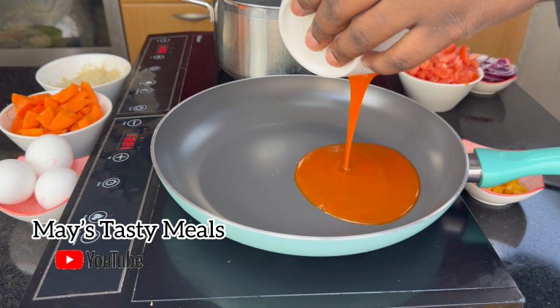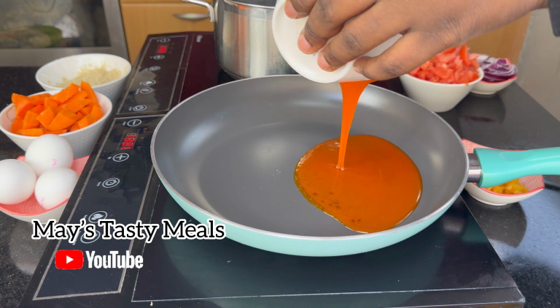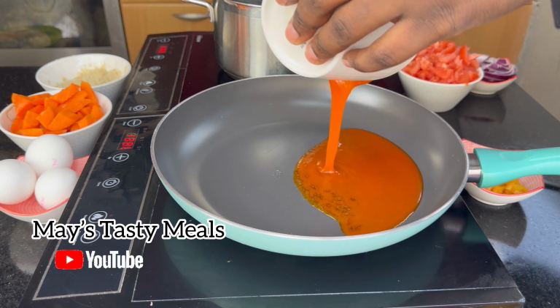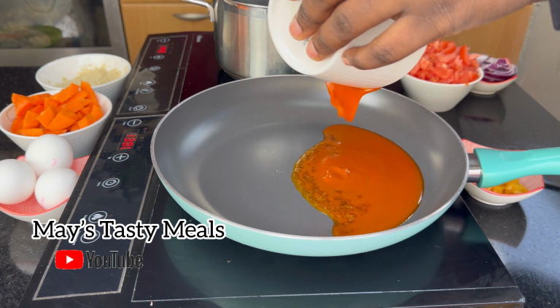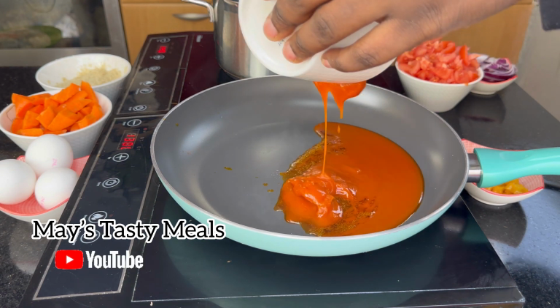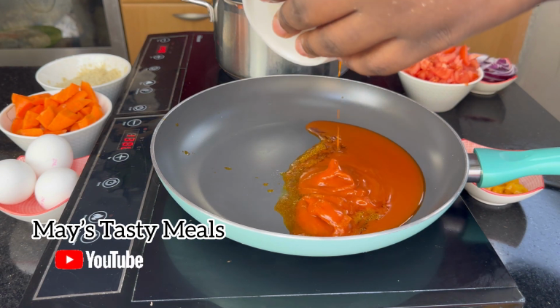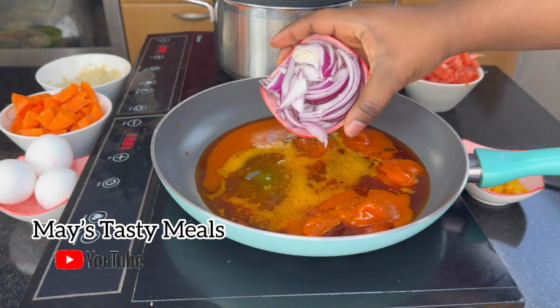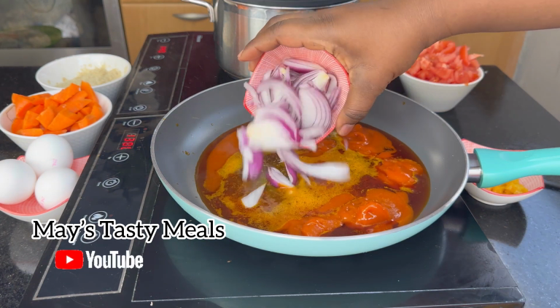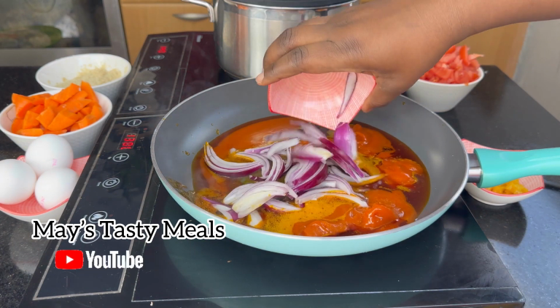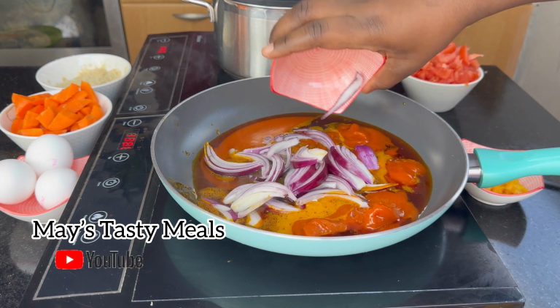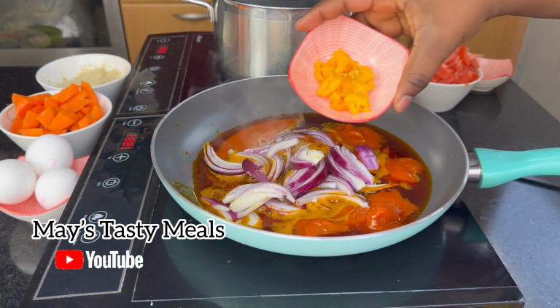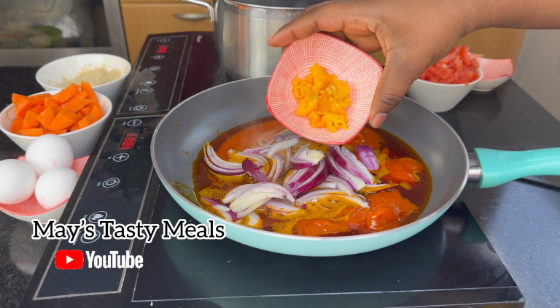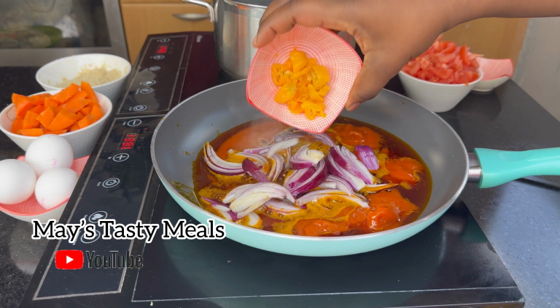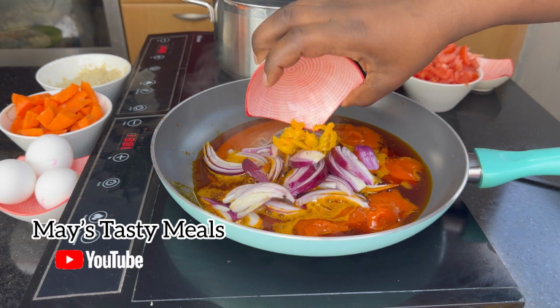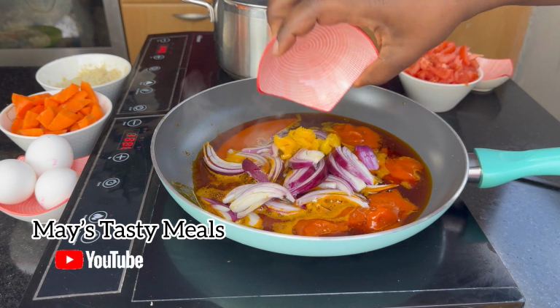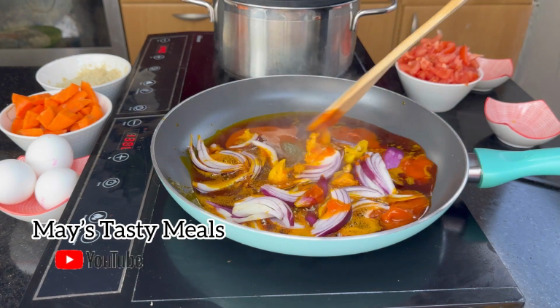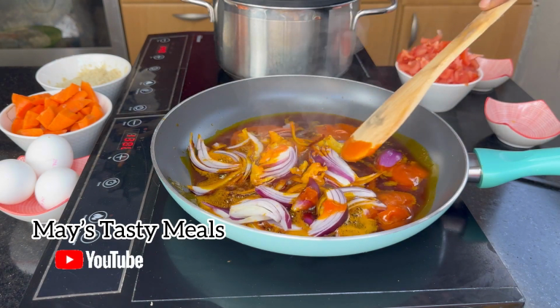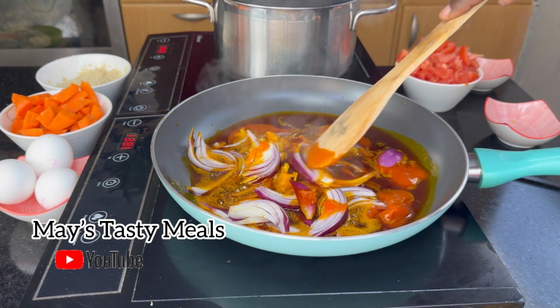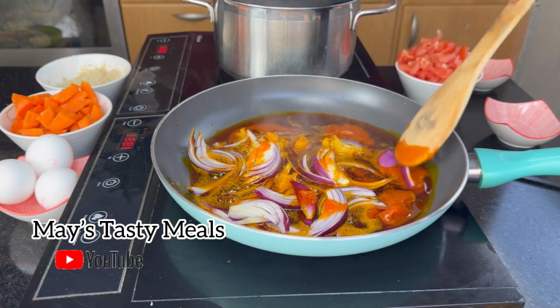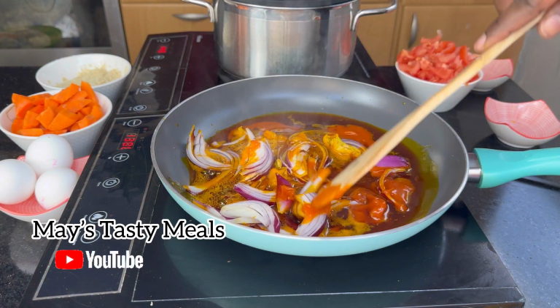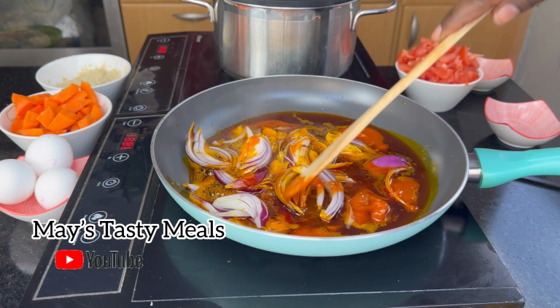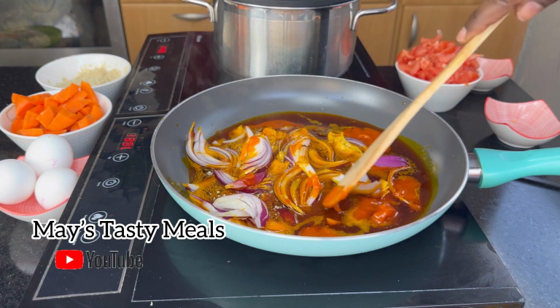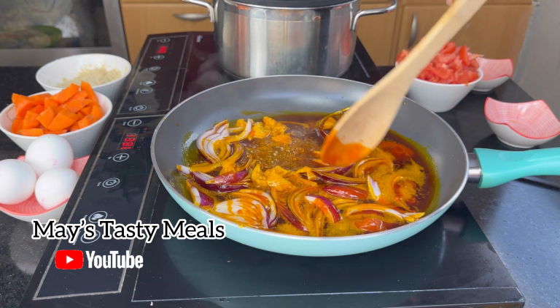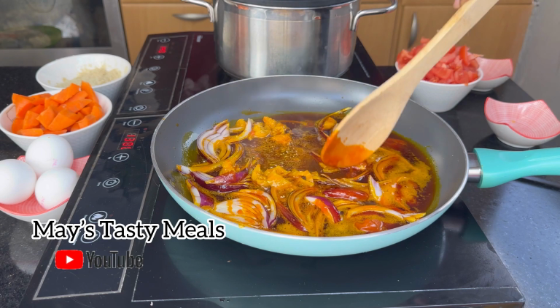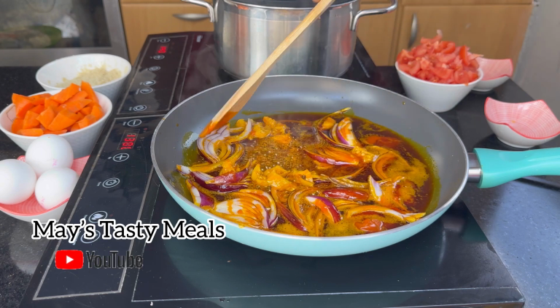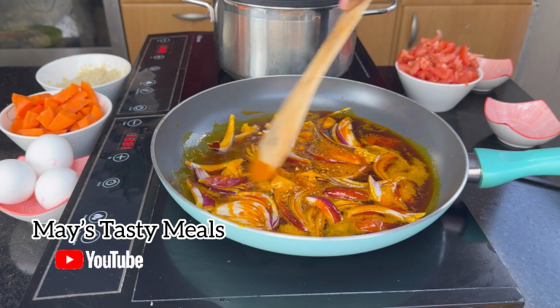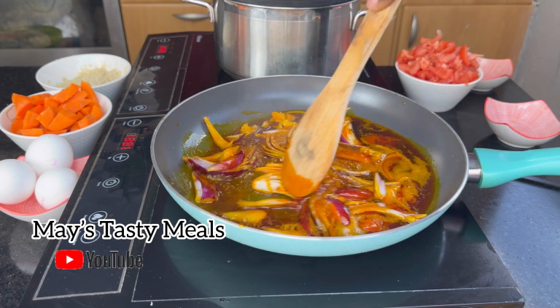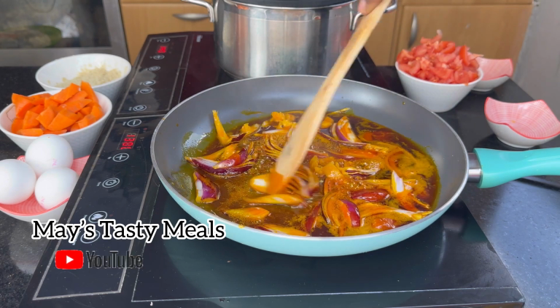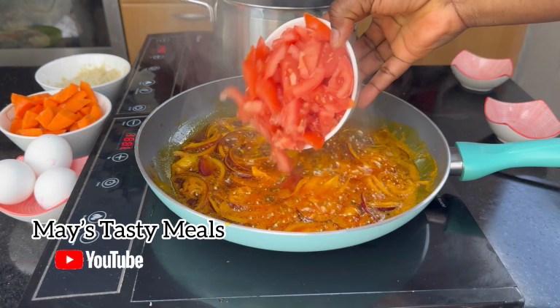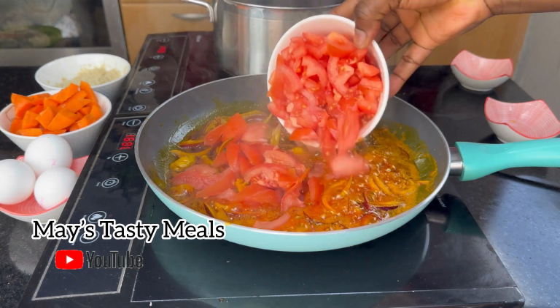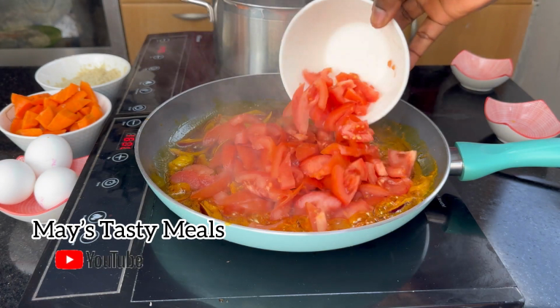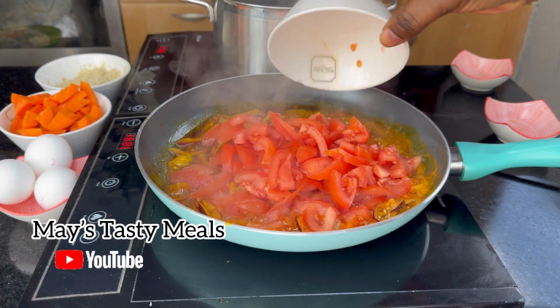While the plantain was on the fire, I started making my sauce. I added some red palm oil into my pan, added some onions and pepper, and made sure I fried it for a minute.